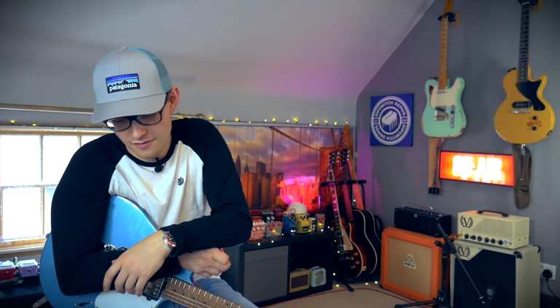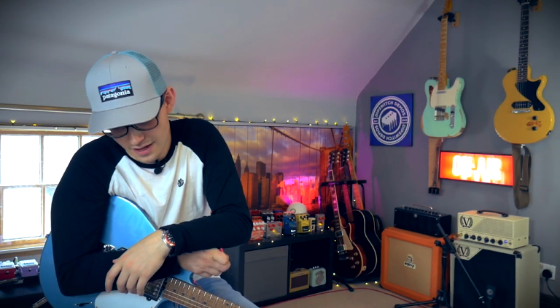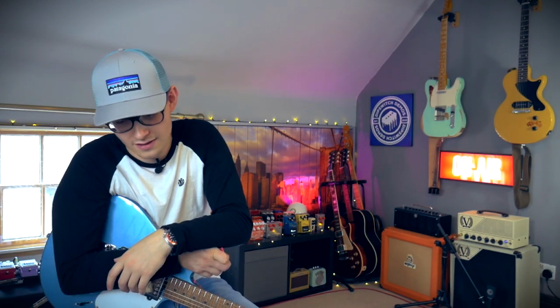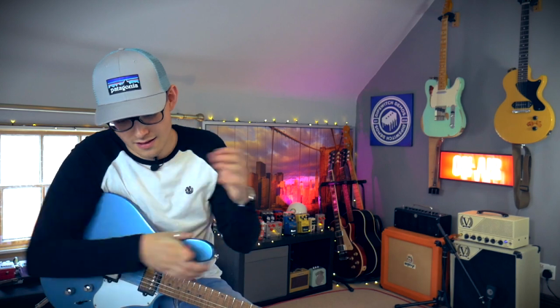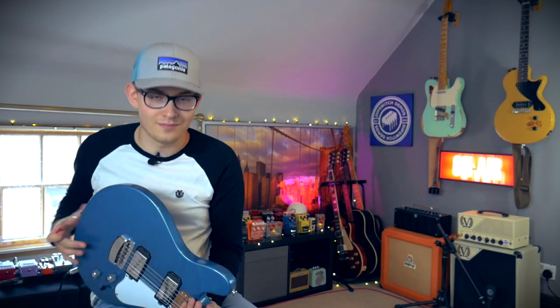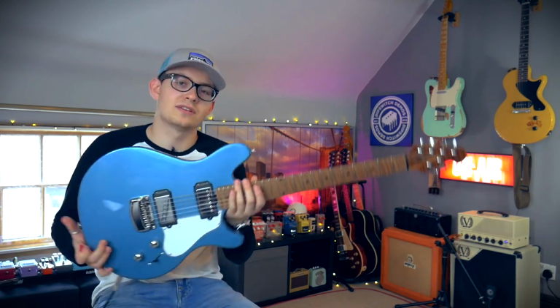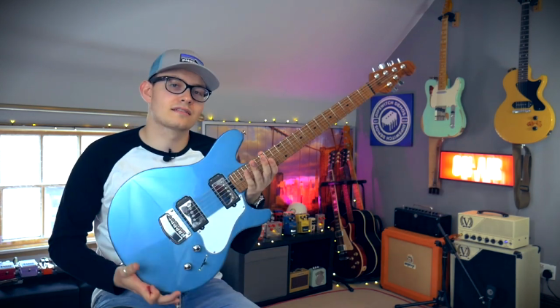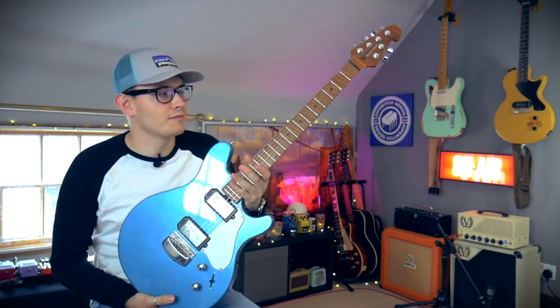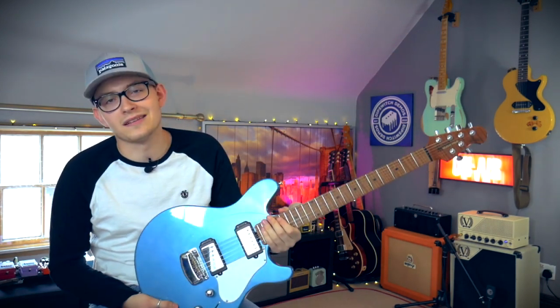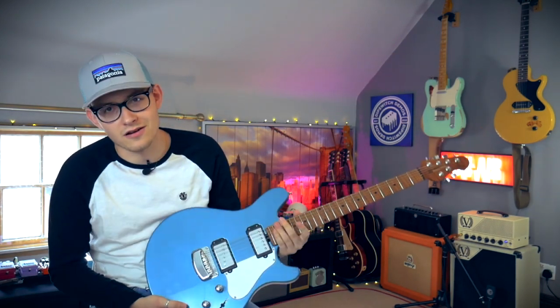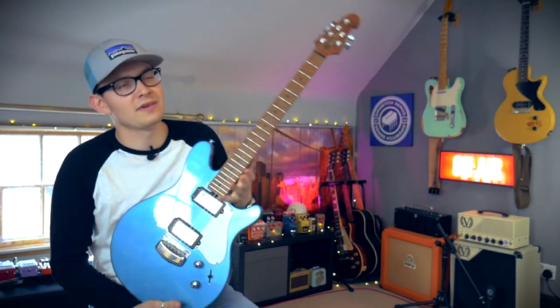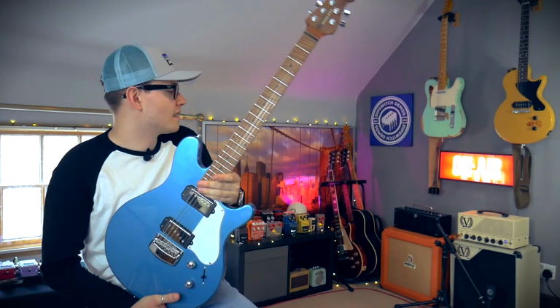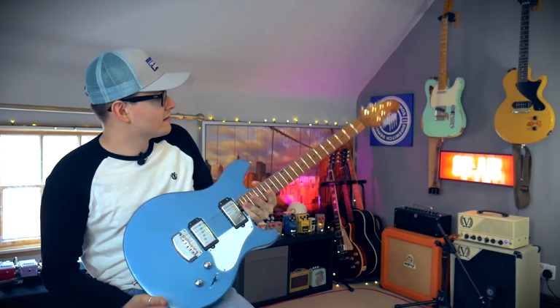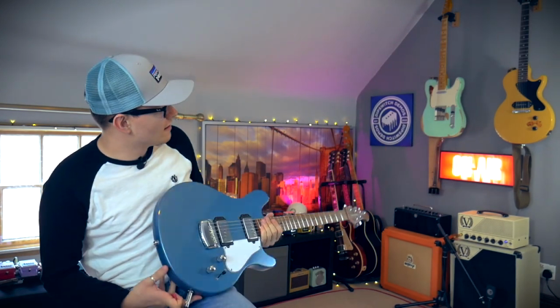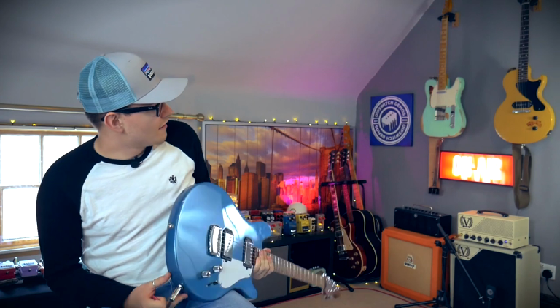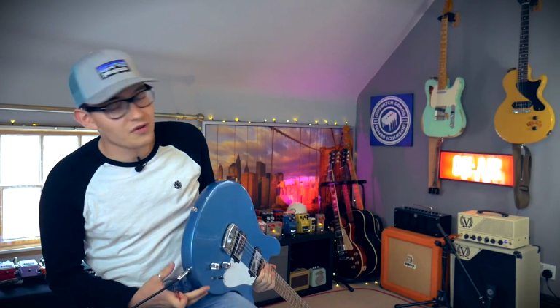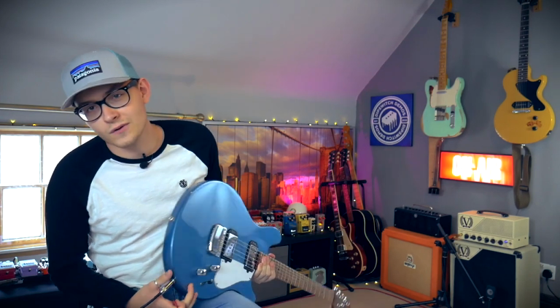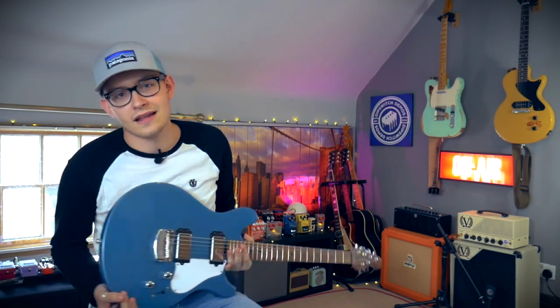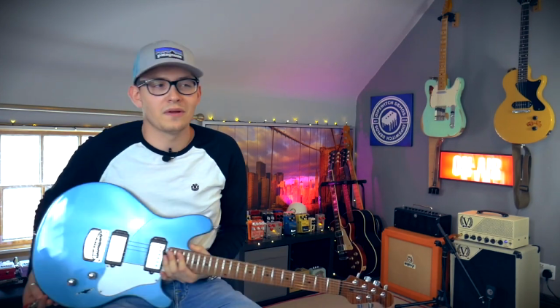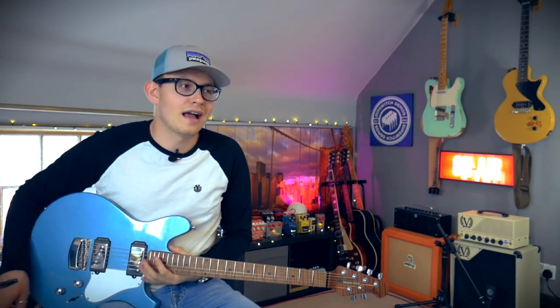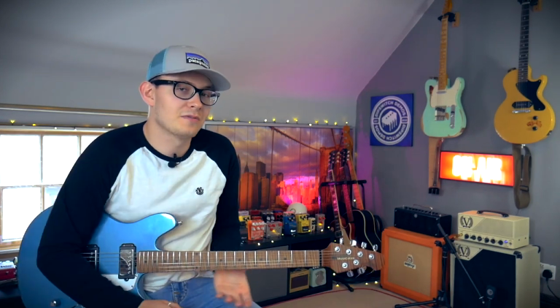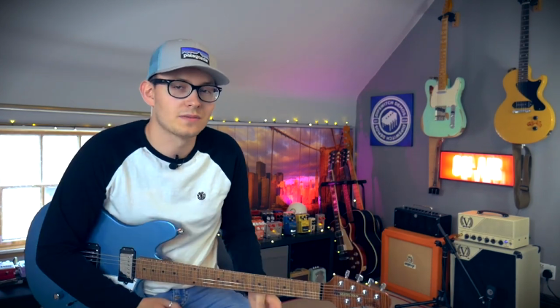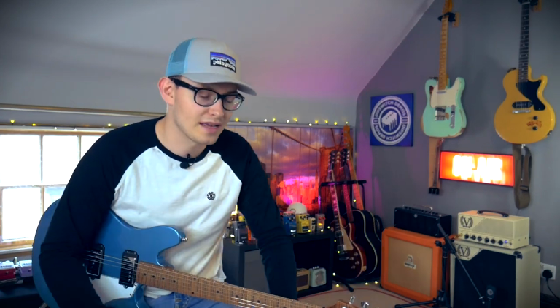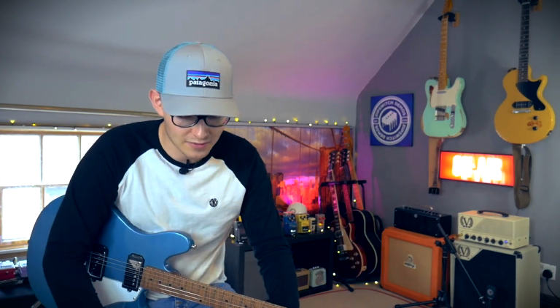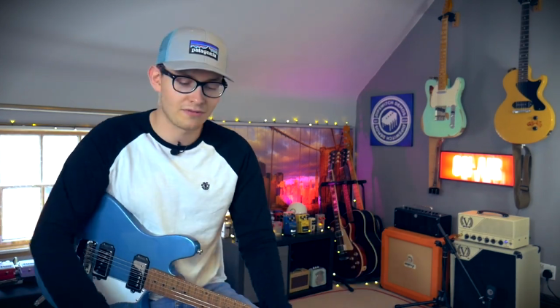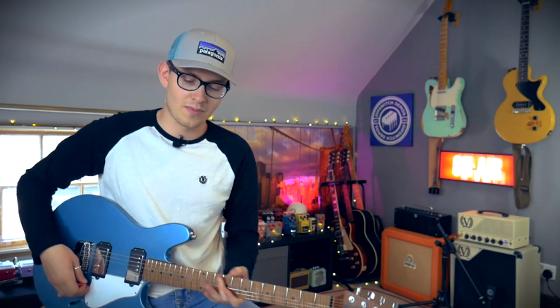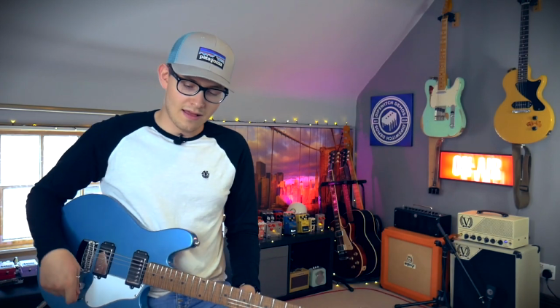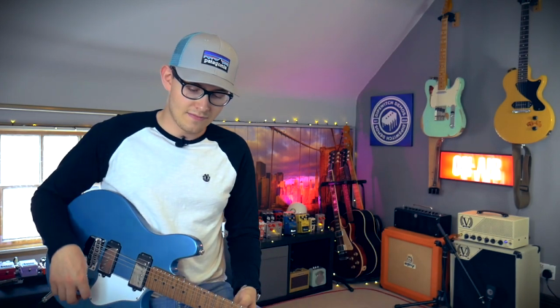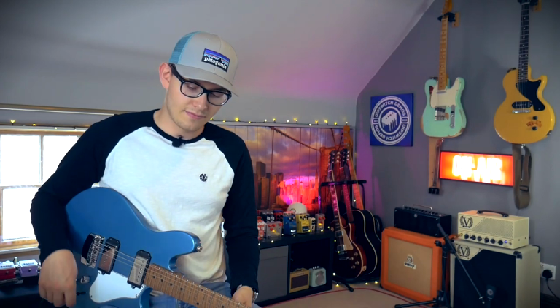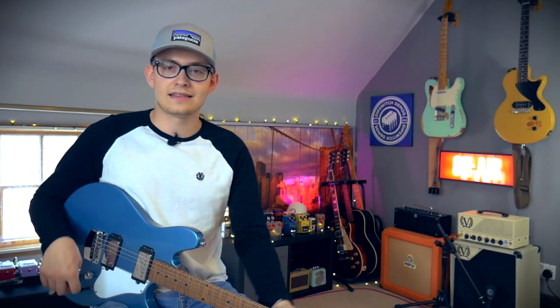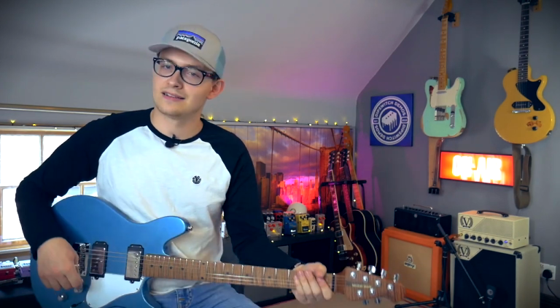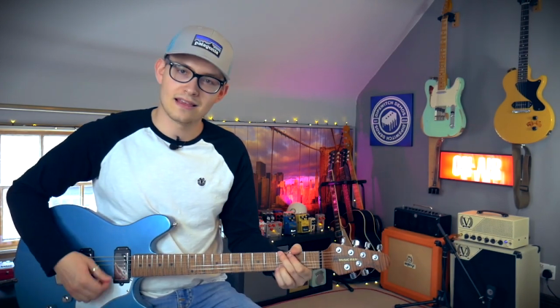So, let's go through some tones. Music Man Valentine into the Victory V40 setup — how I always set it up. Pretty clean with a little bit of reverb. Clean sound, sounds like this.